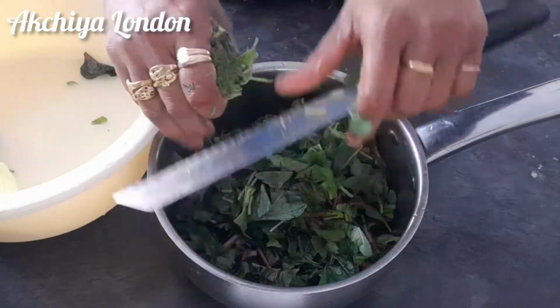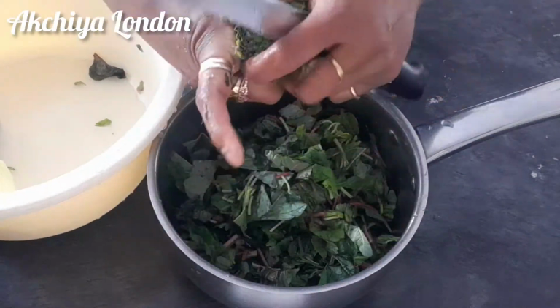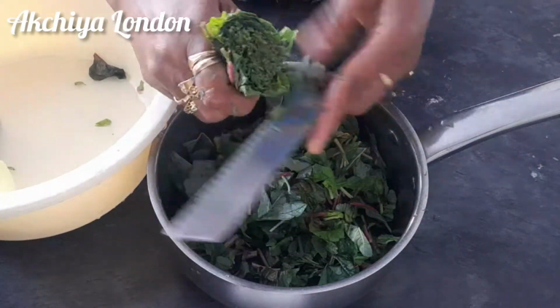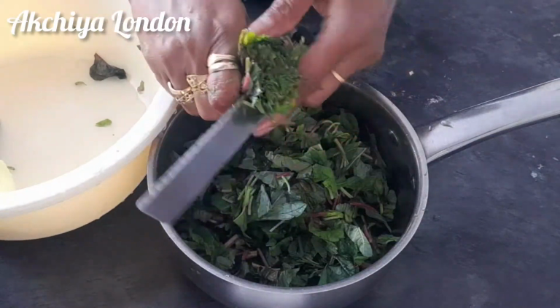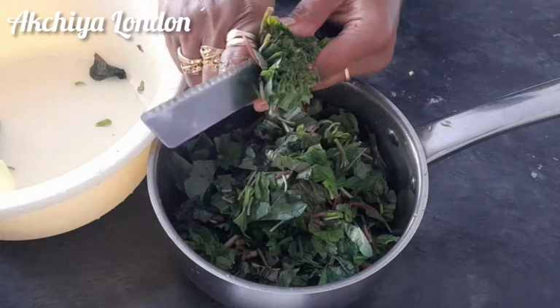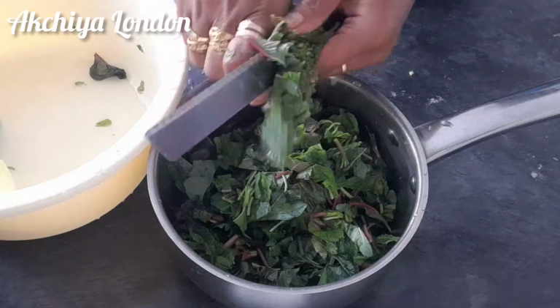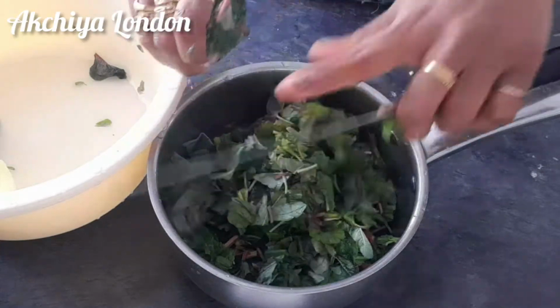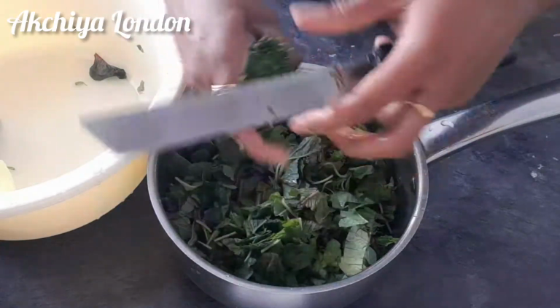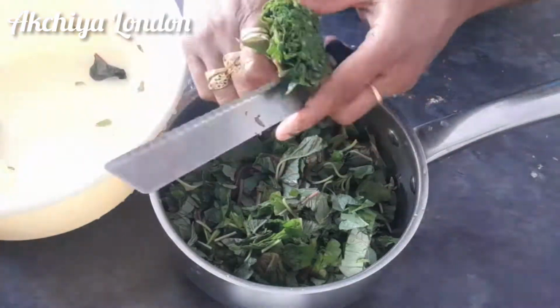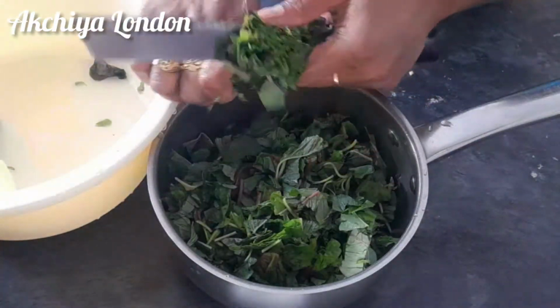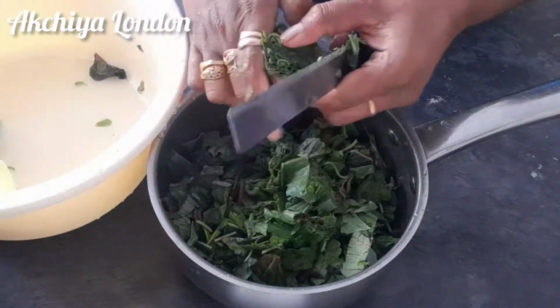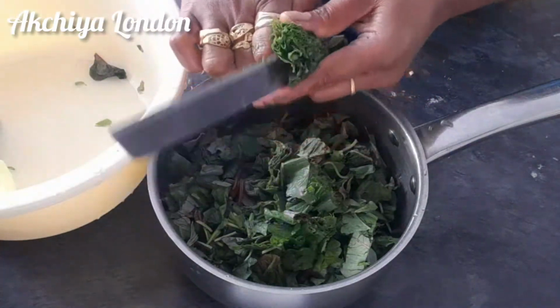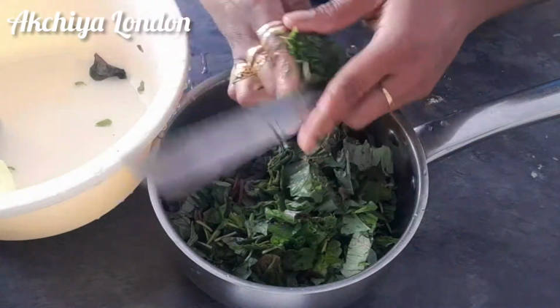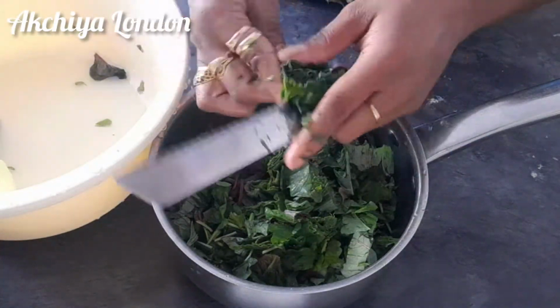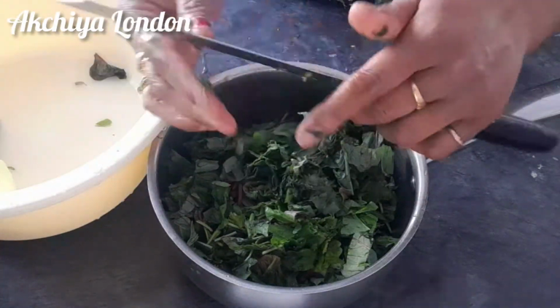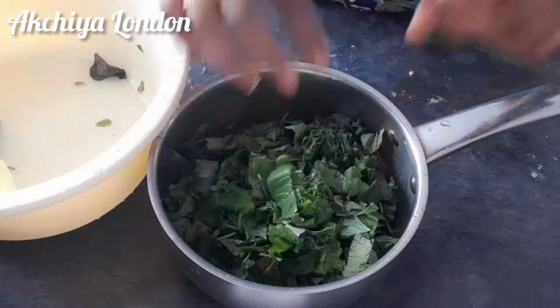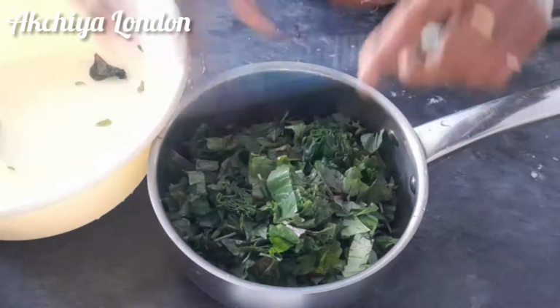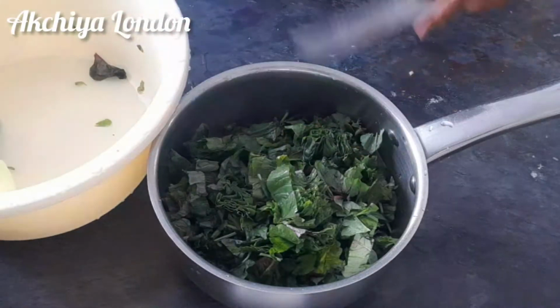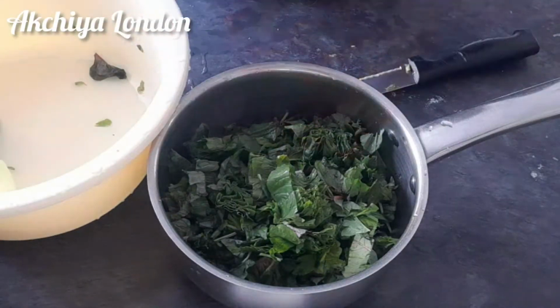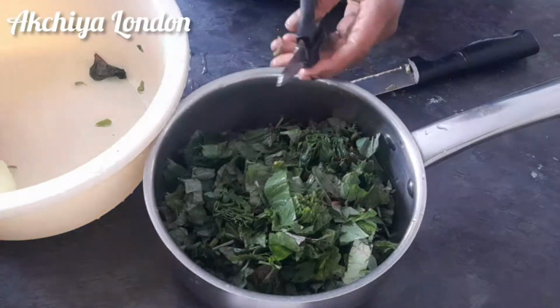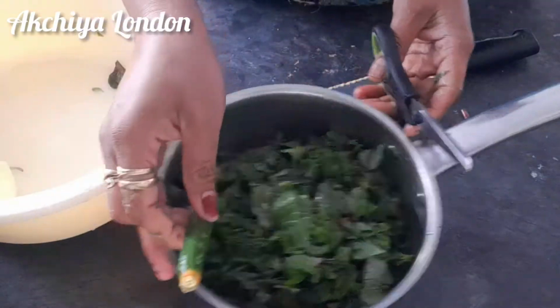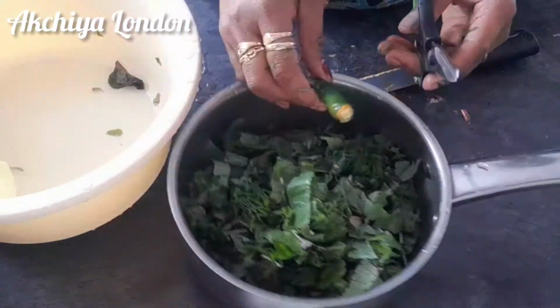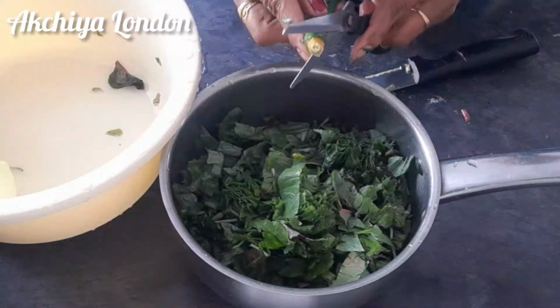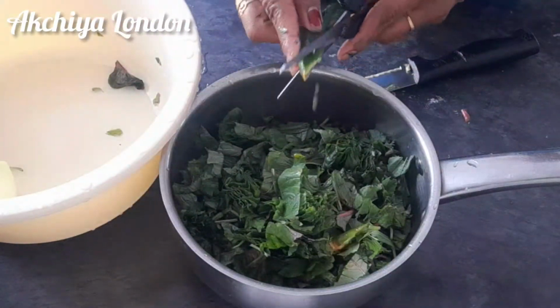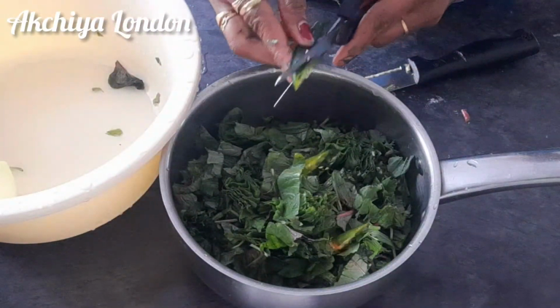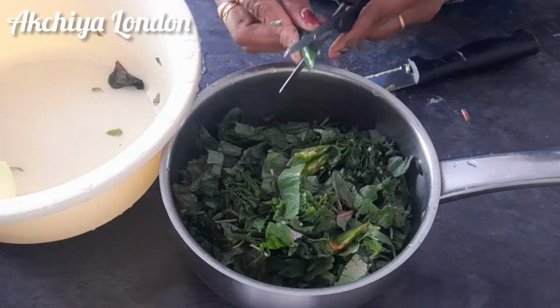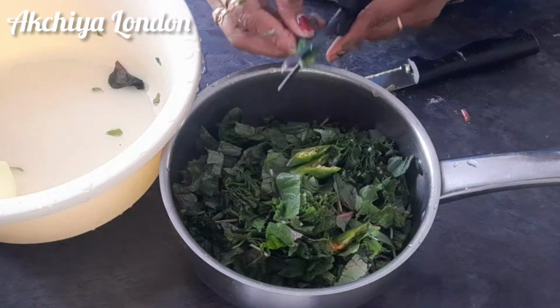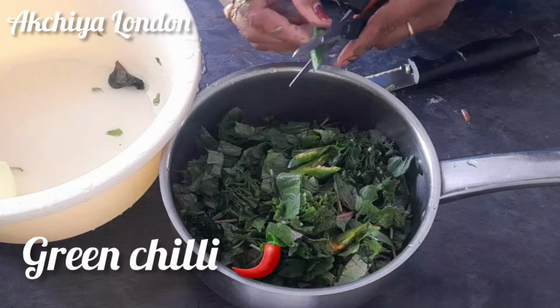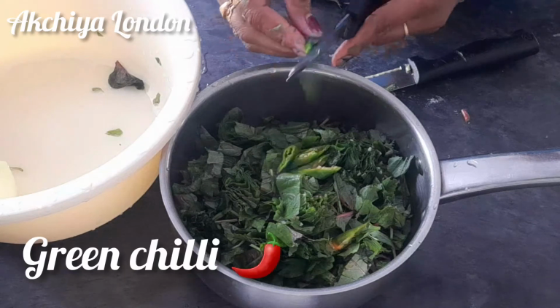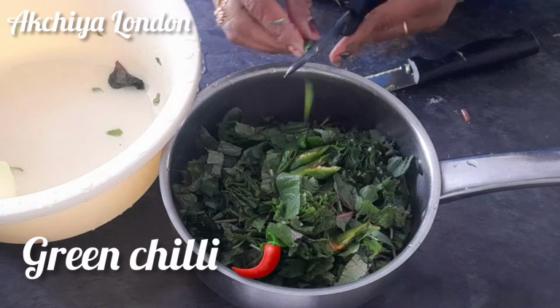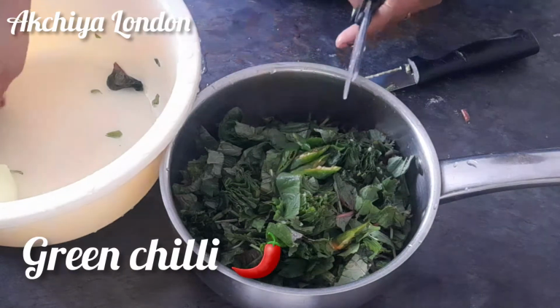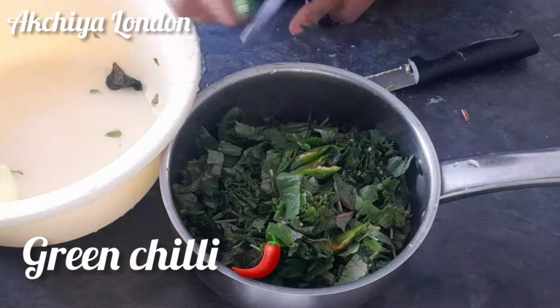Now we will put the metal in the oven. We will put the oil in the oven. Let's take a look at some of the ingredients.